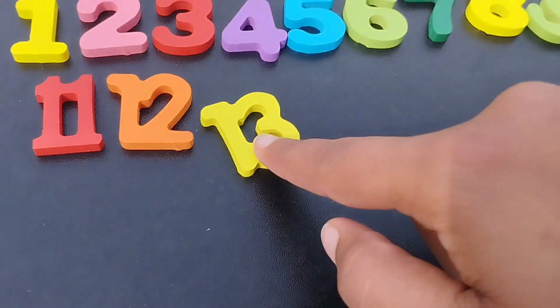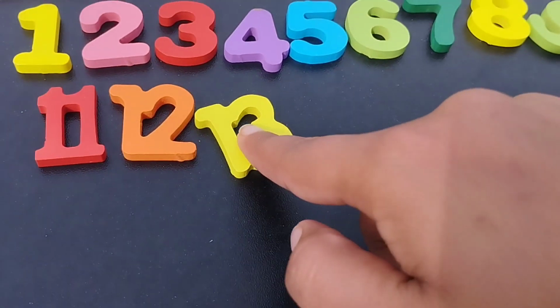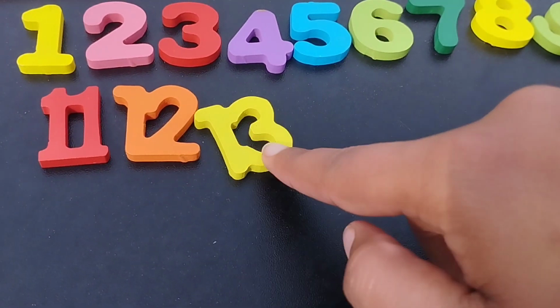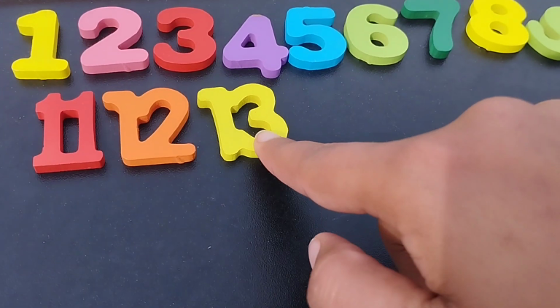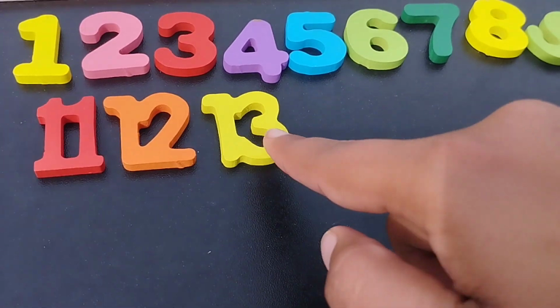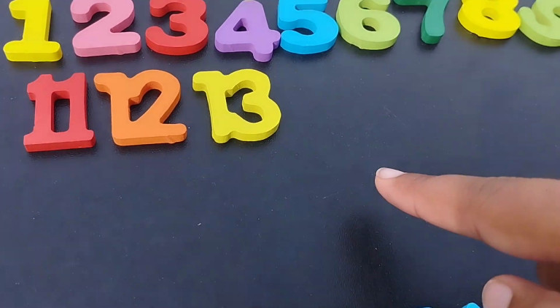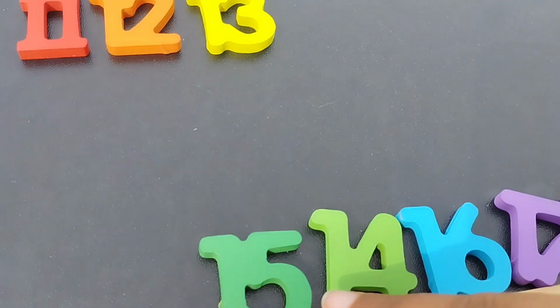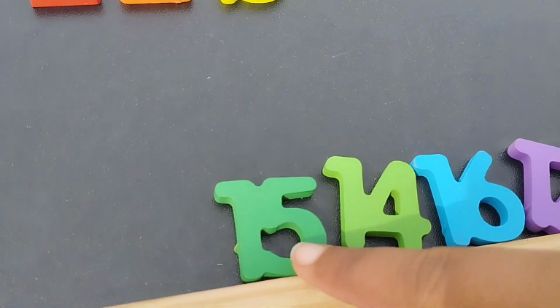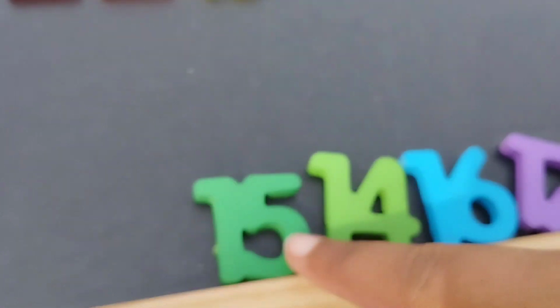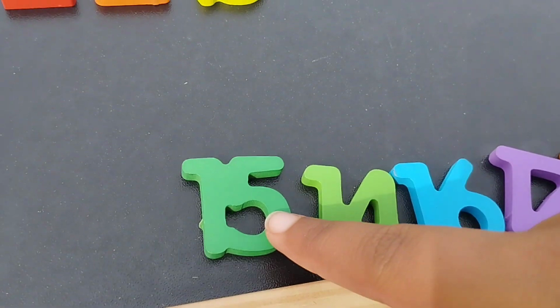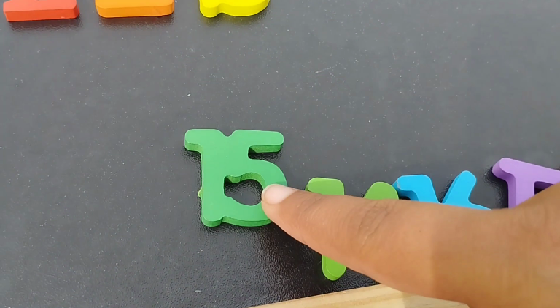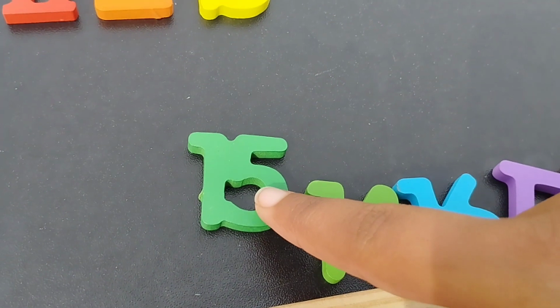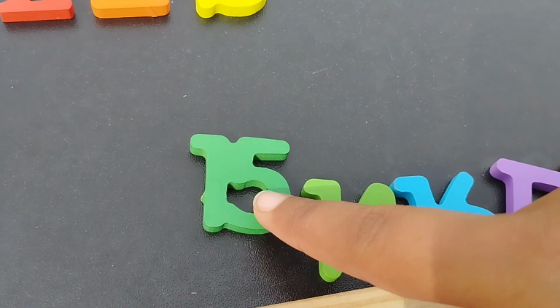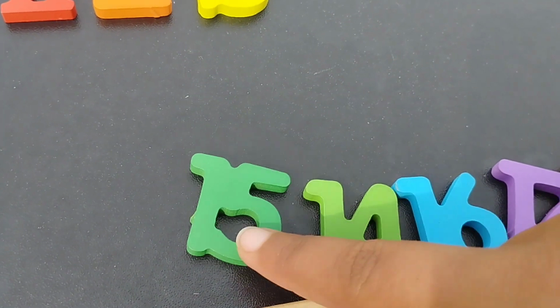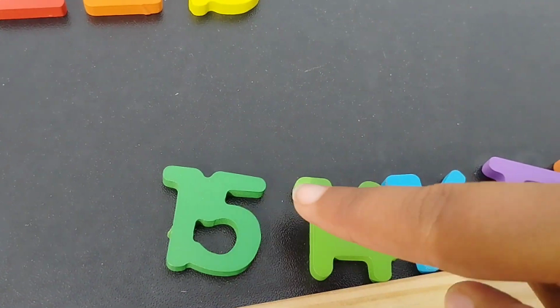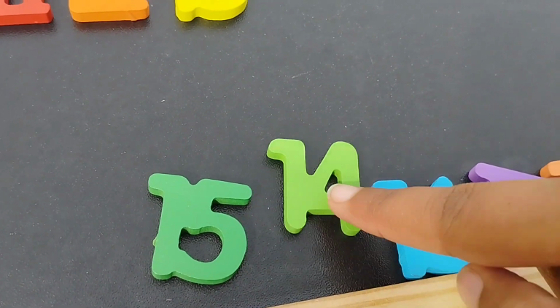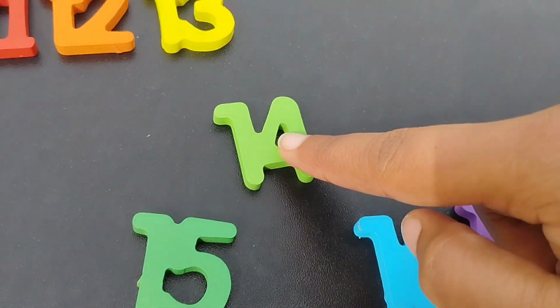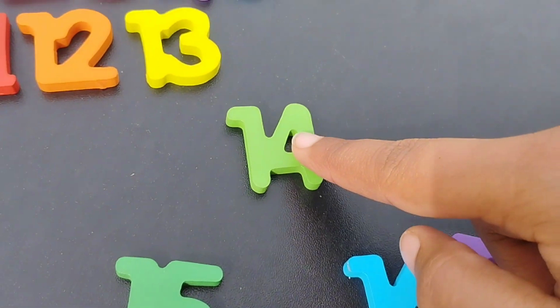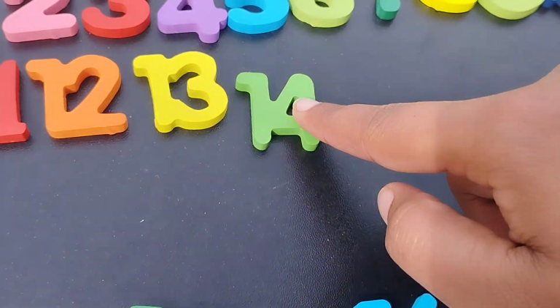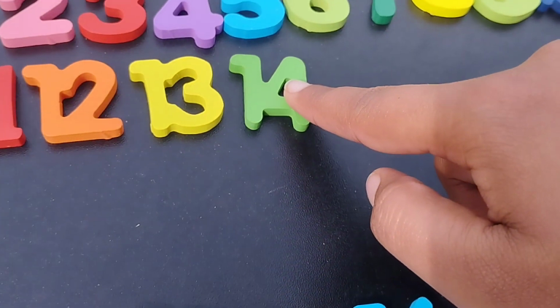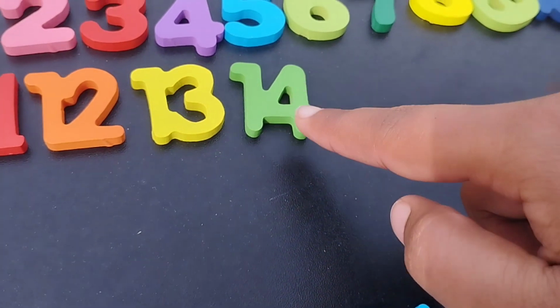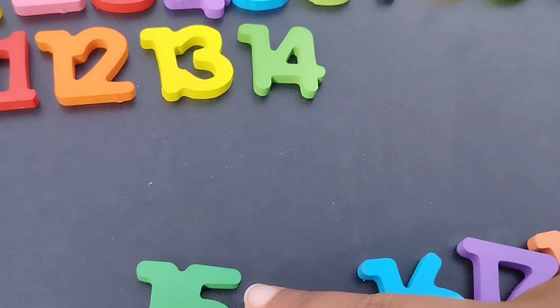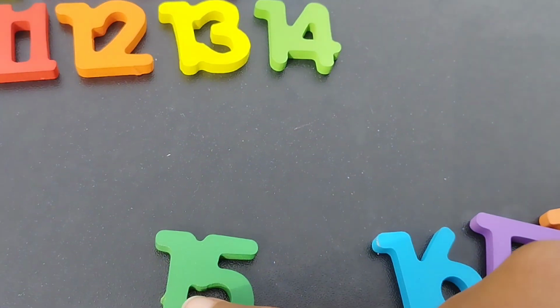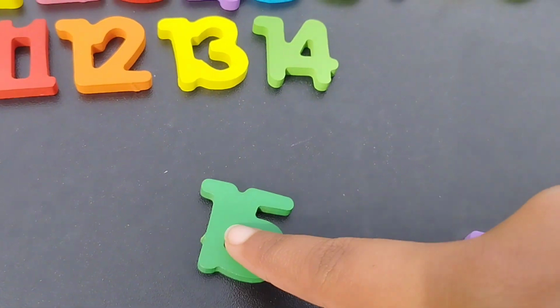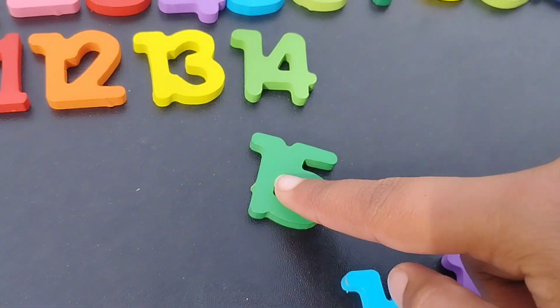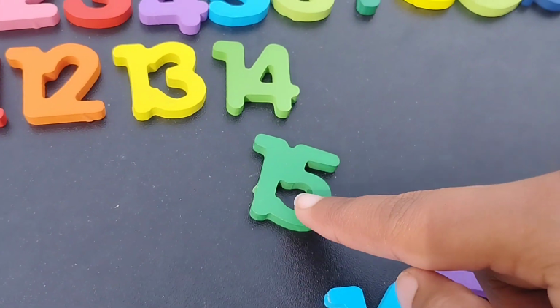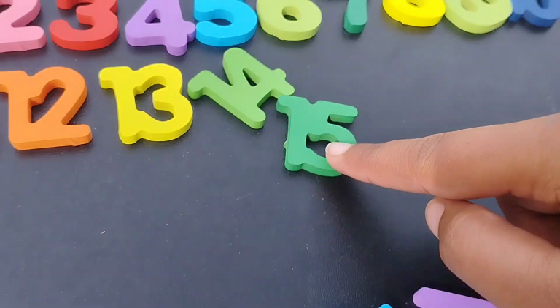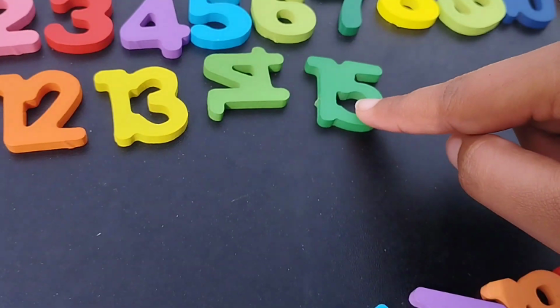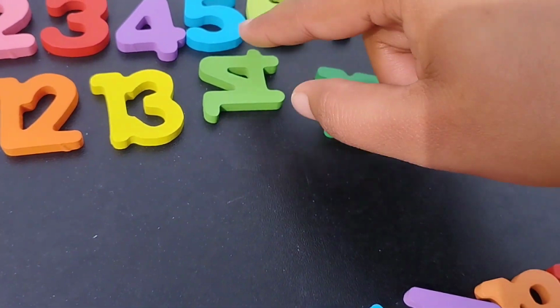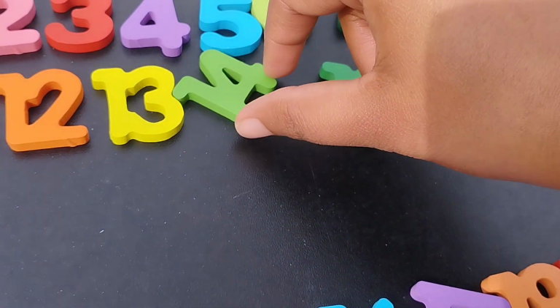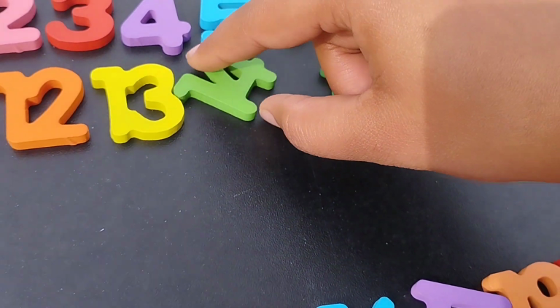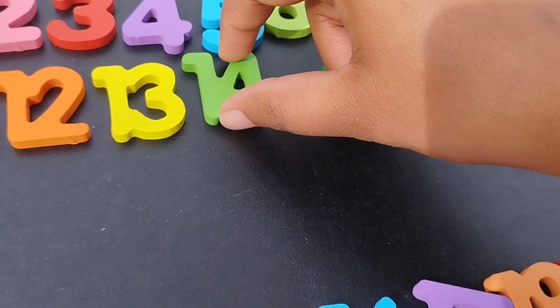This is number thirteen. The next number is number fourteen. Fifteen. Number fifteen.